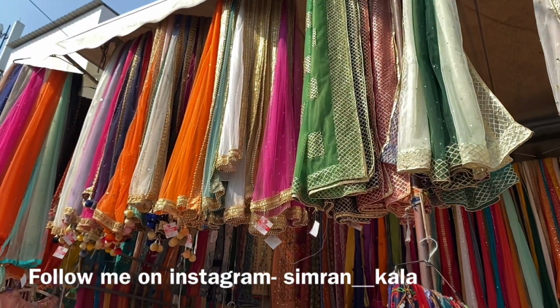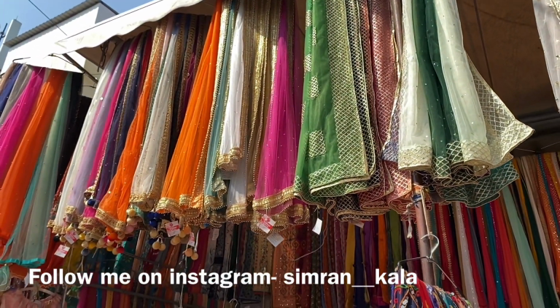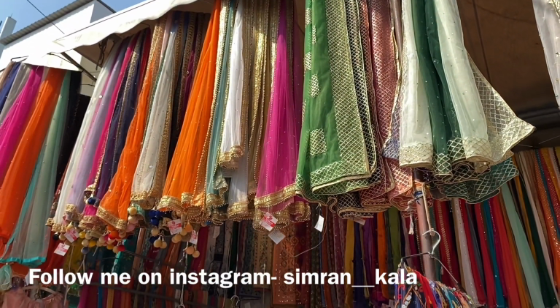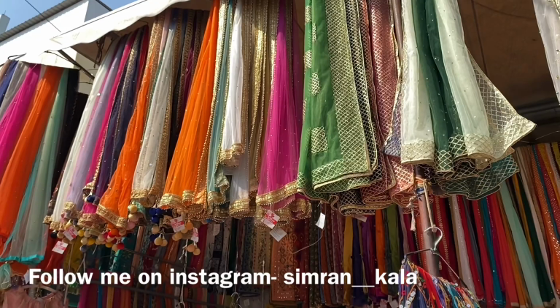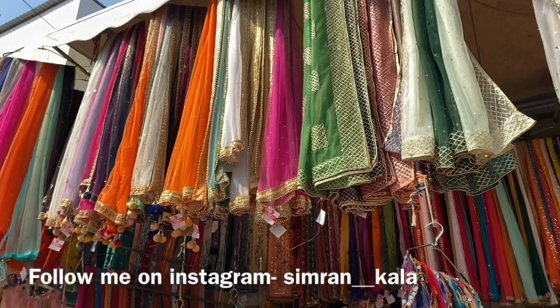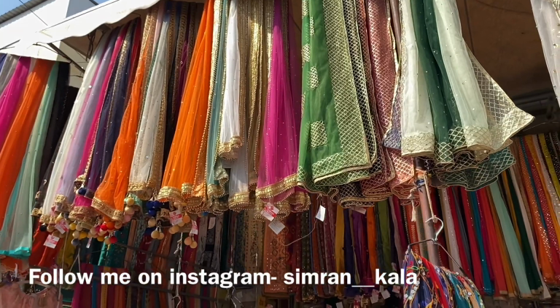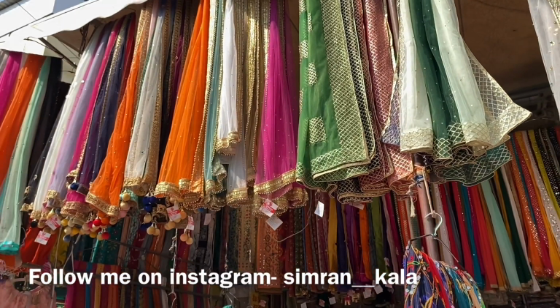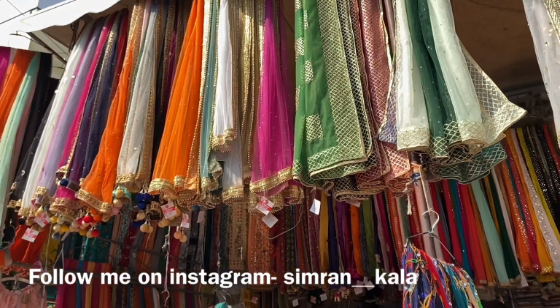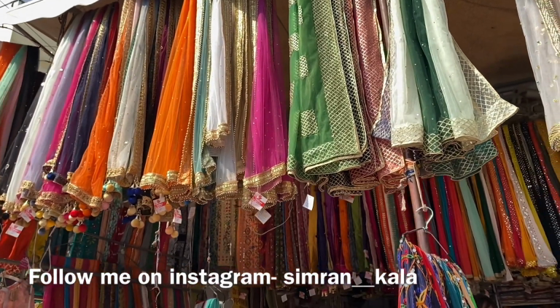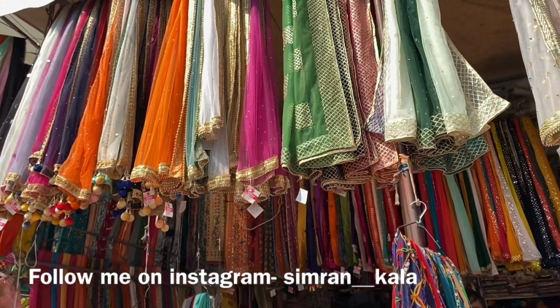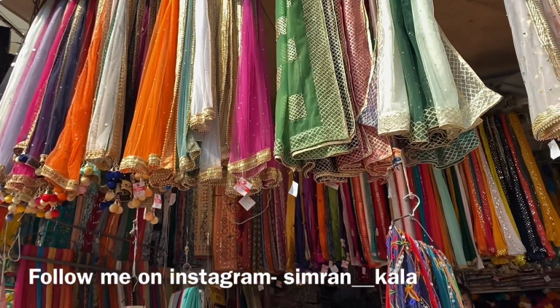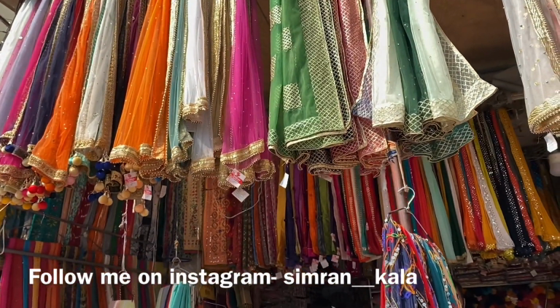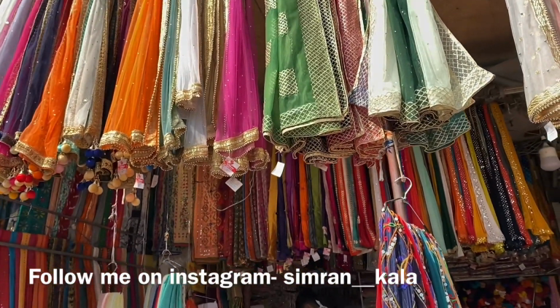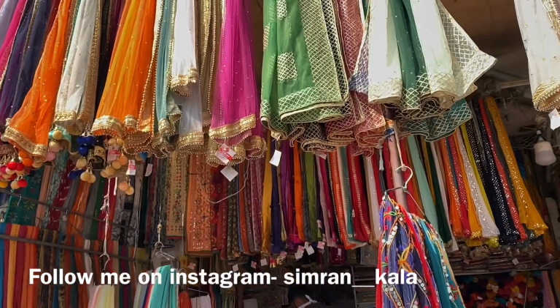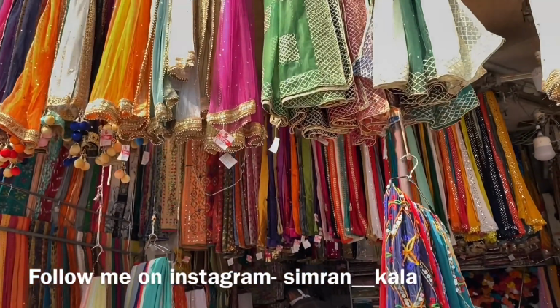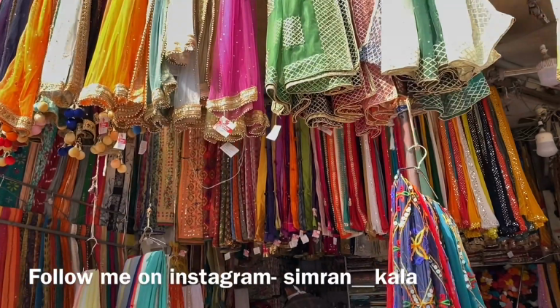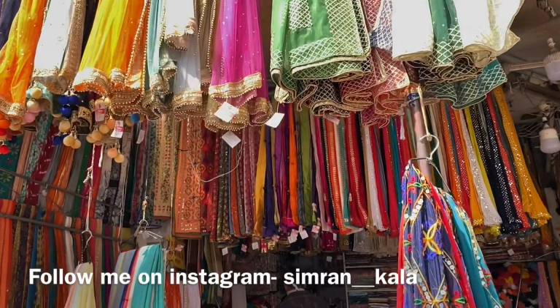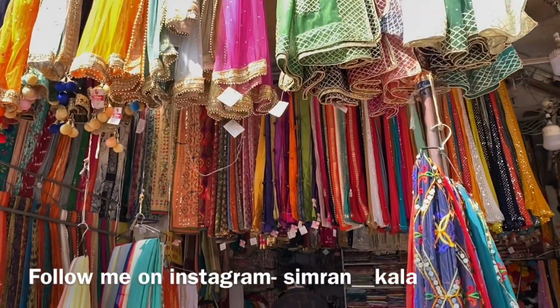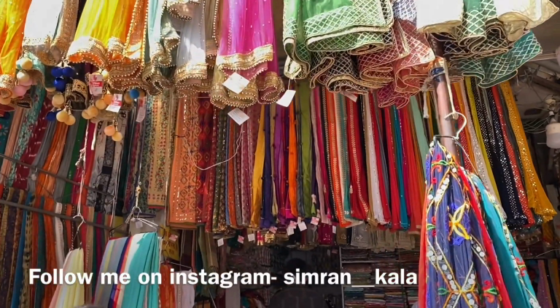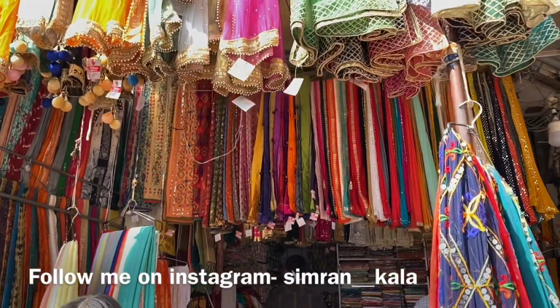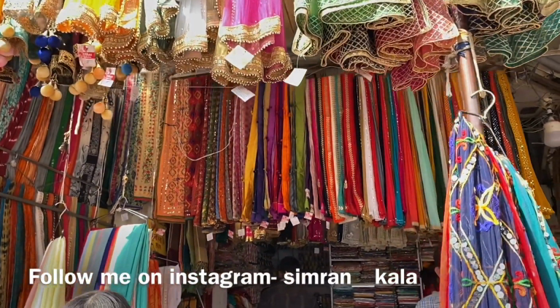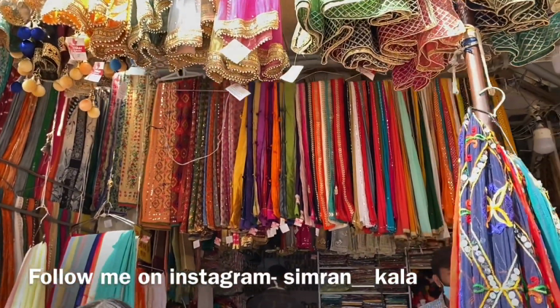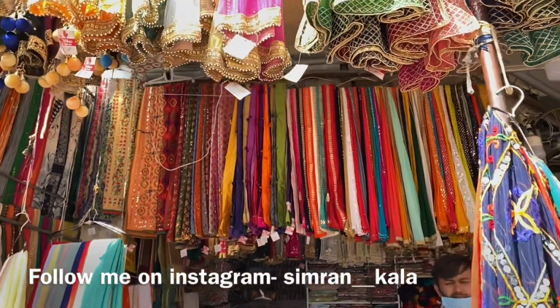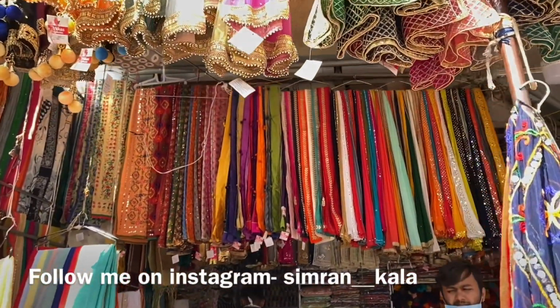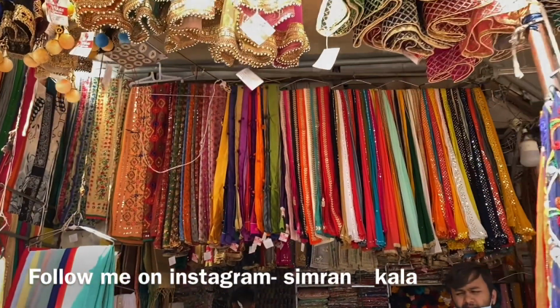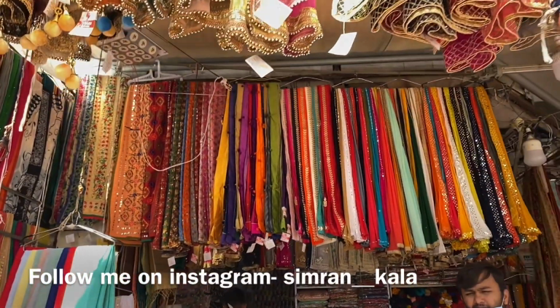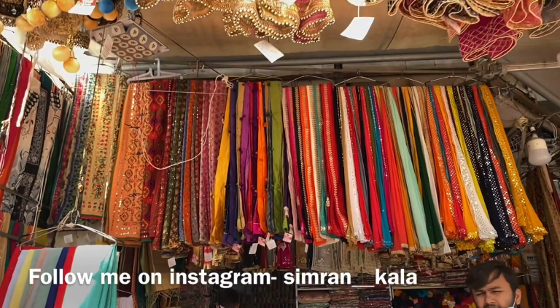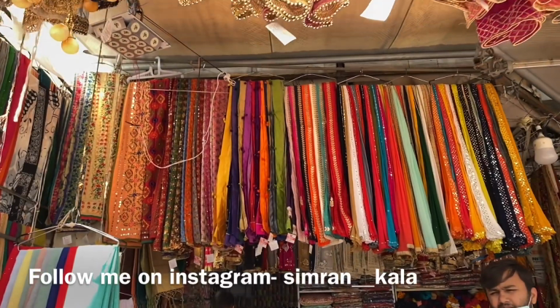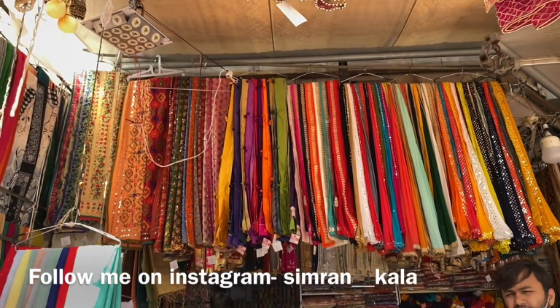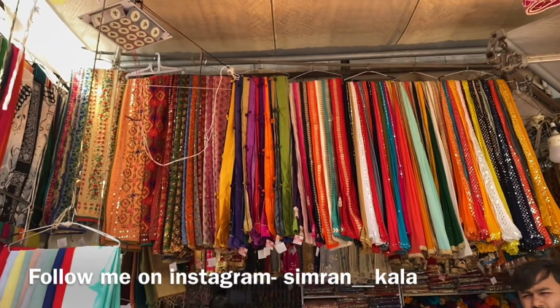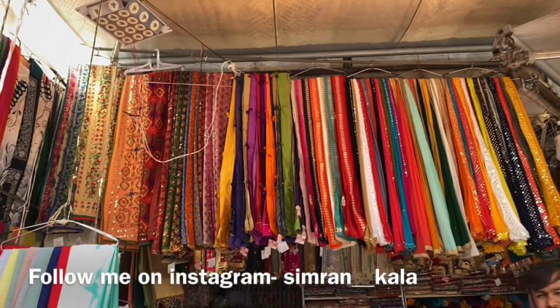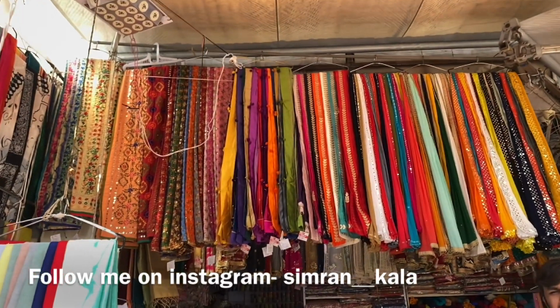In this shop, you will get a dupatta for every shirt because there is no color which is not available here. So if you are searching for a dupatta for your kurti, this is the right shop for you.